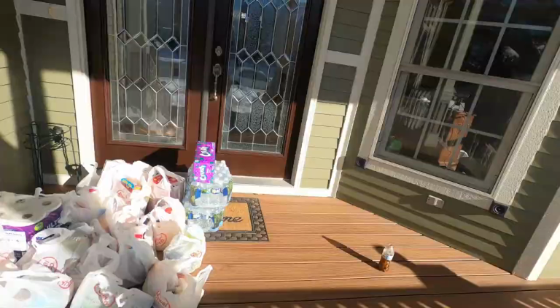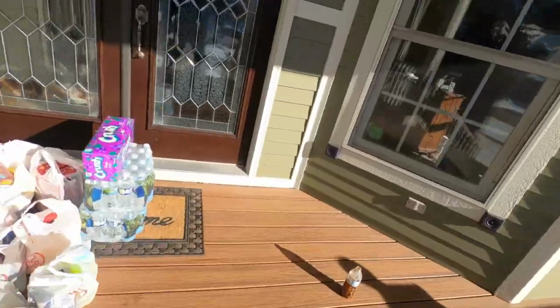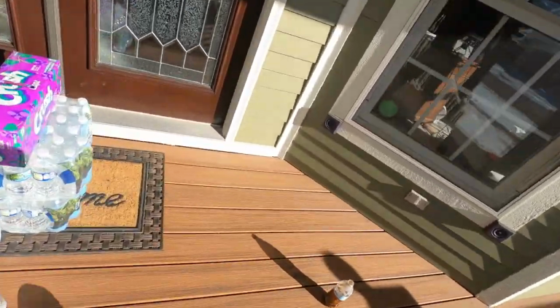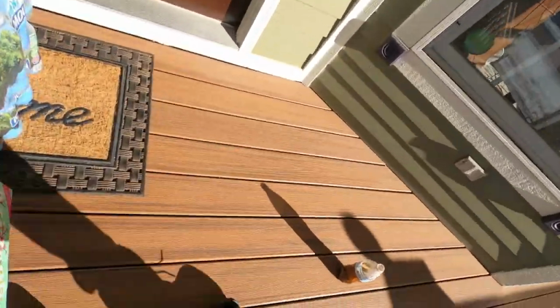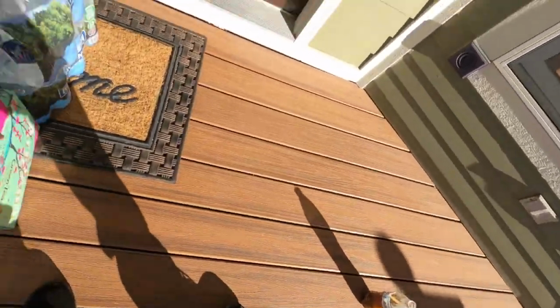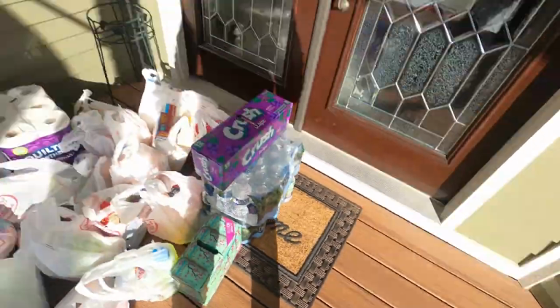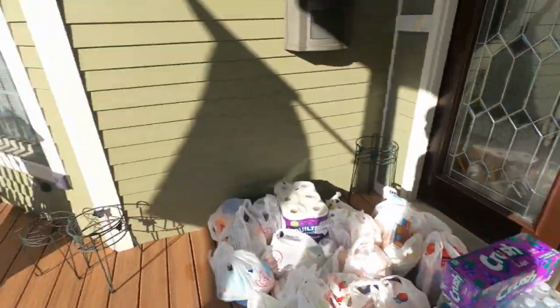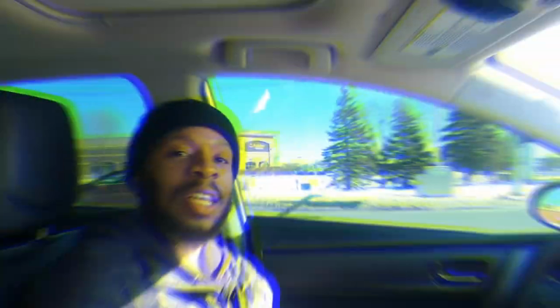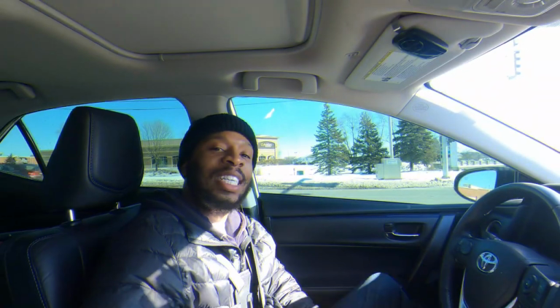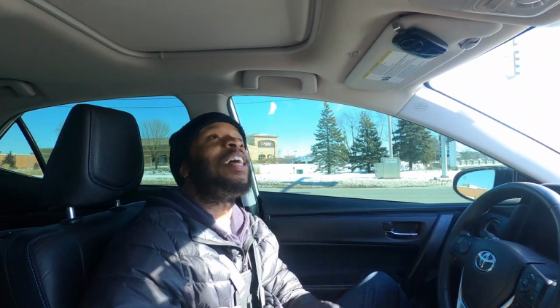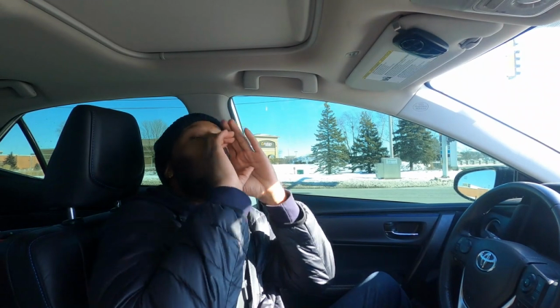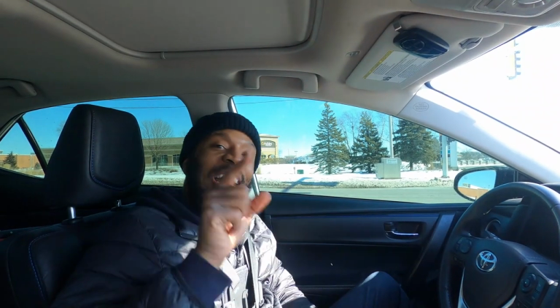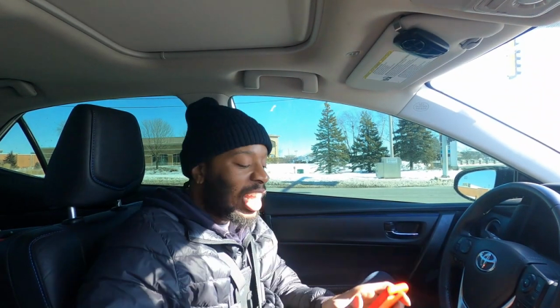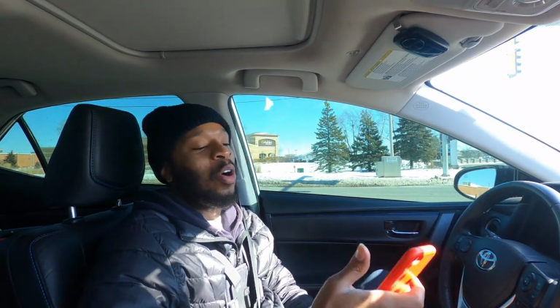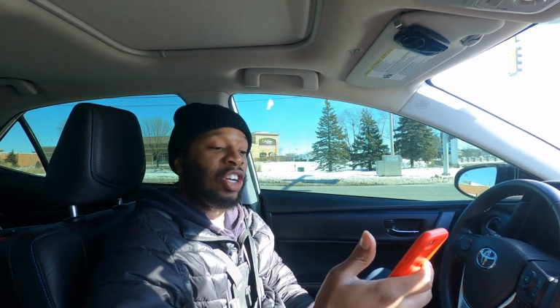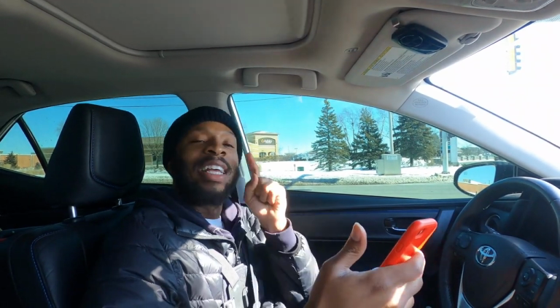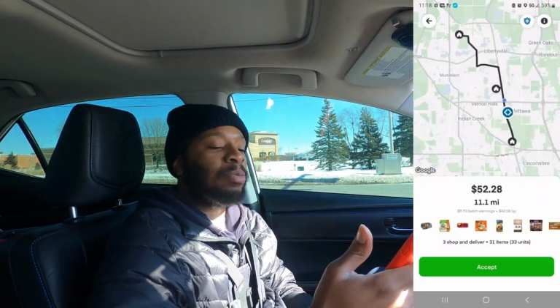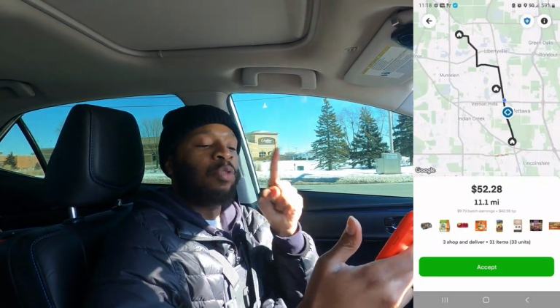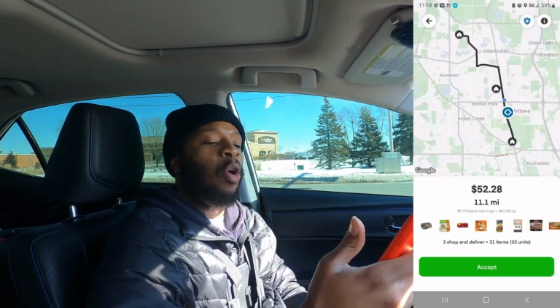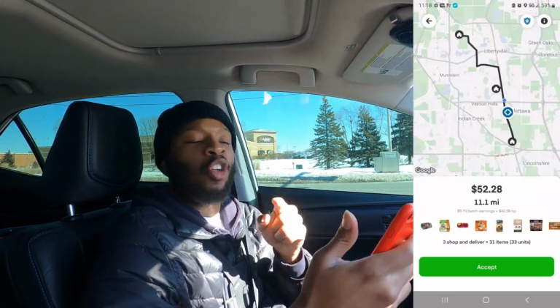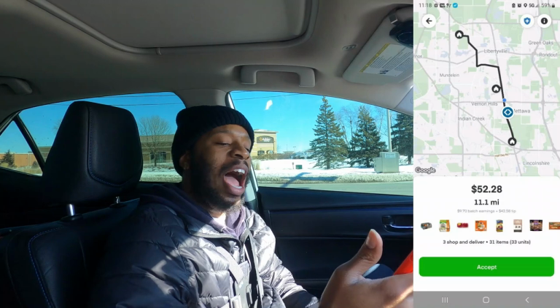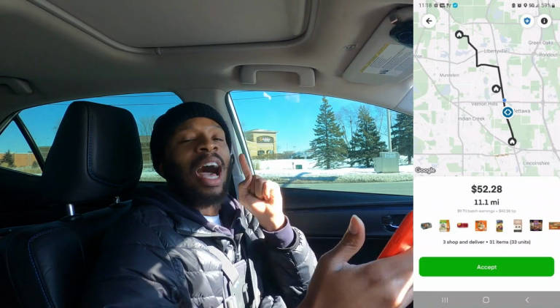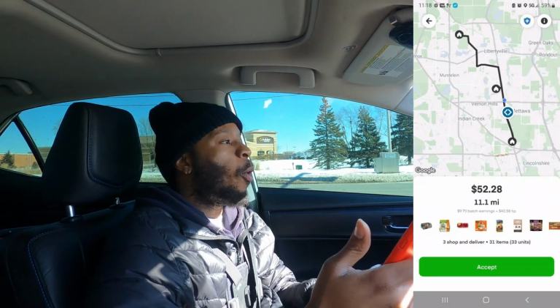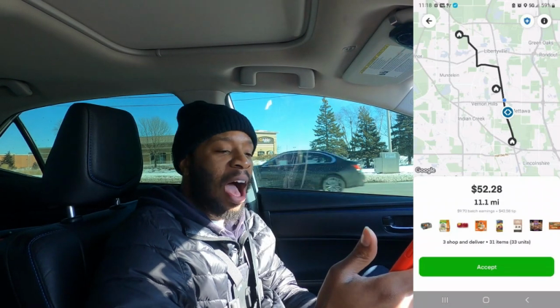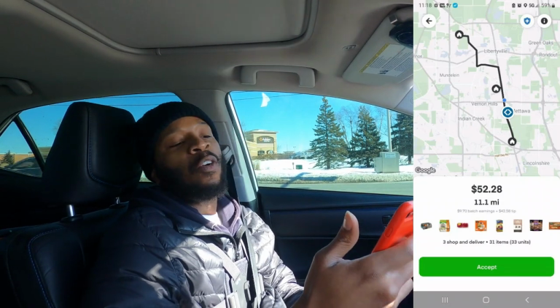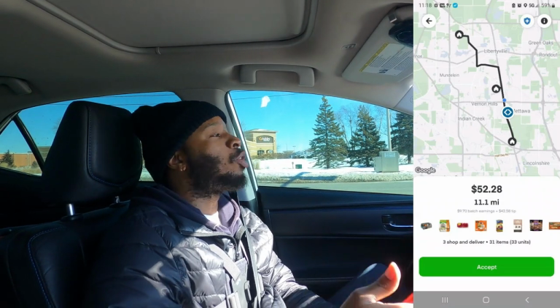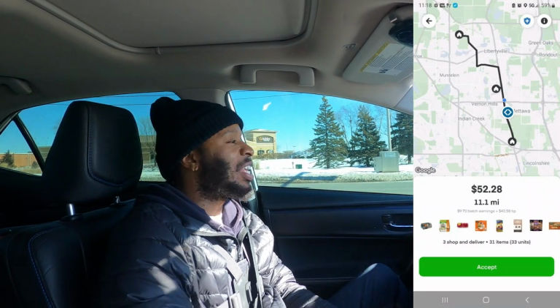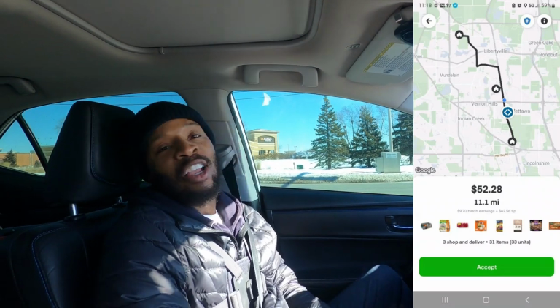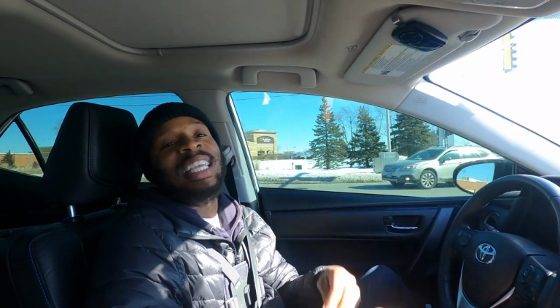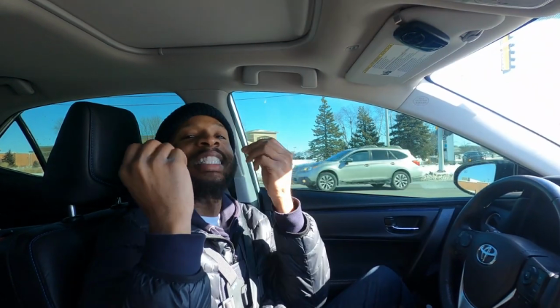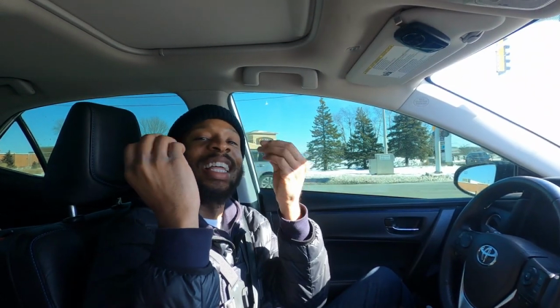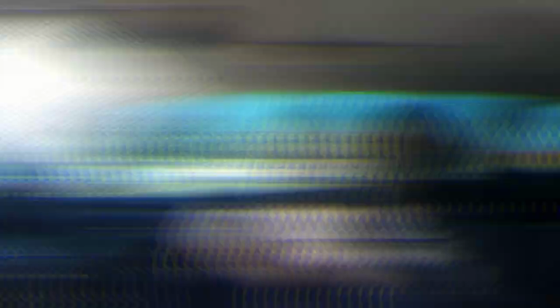Last but not least, drop that. Let's go. Guess who we just got? Another one on Instacart — Sam's Club. Three orders, 31 items, 11.1 miles for $52.28. Y'all about to see us get this cake. Let's go.